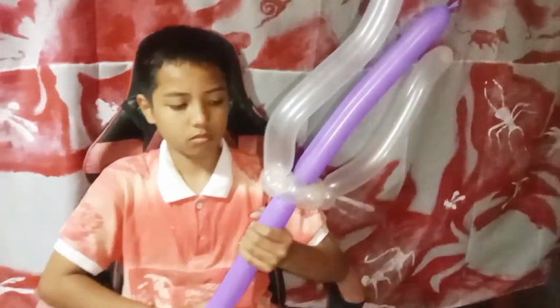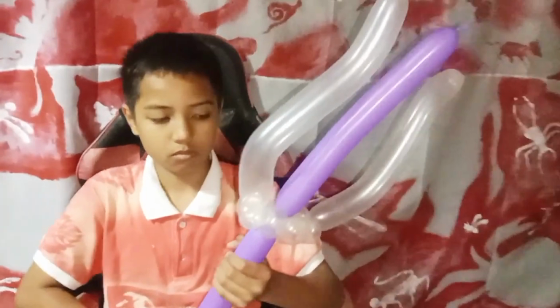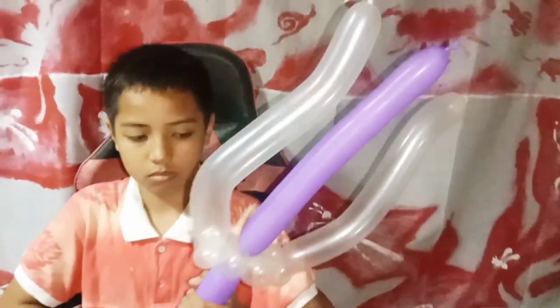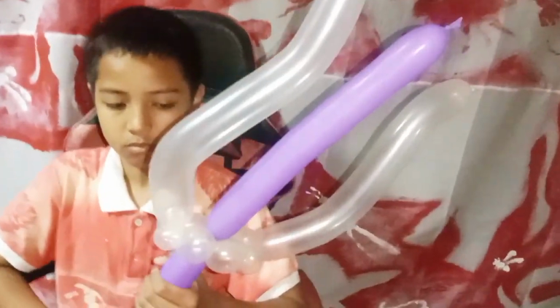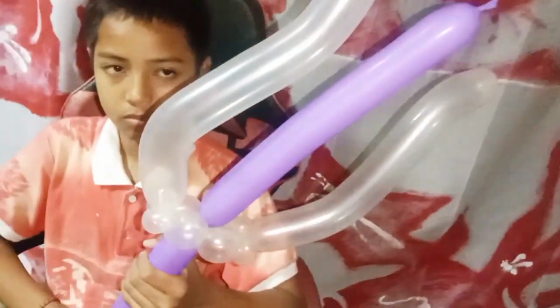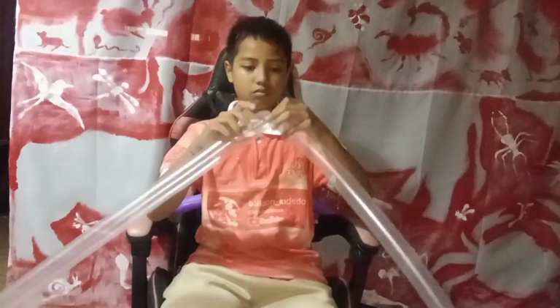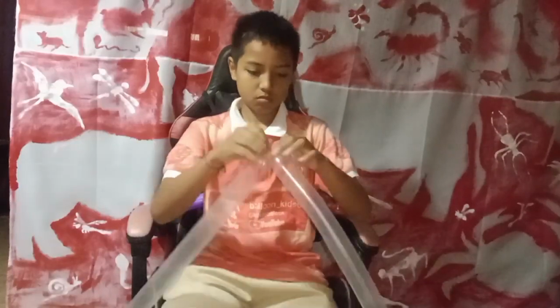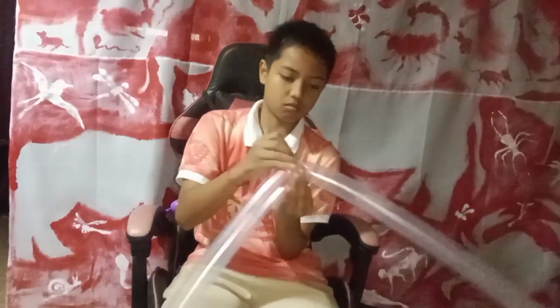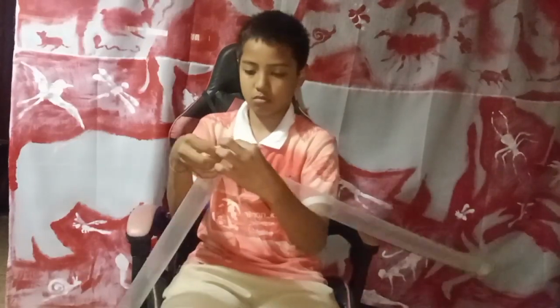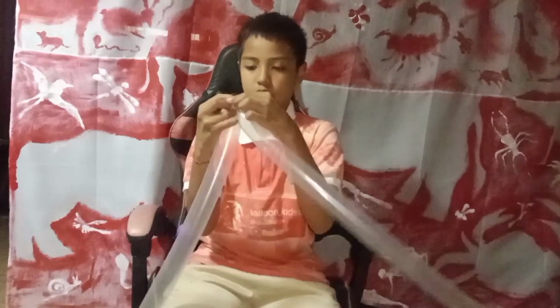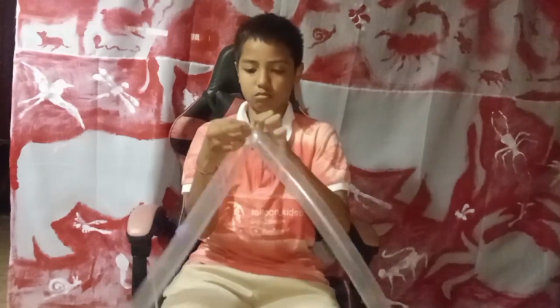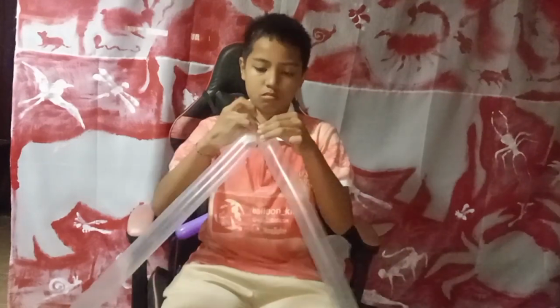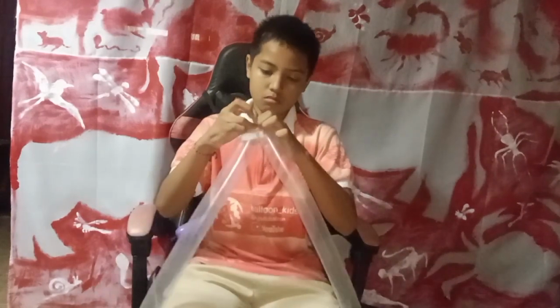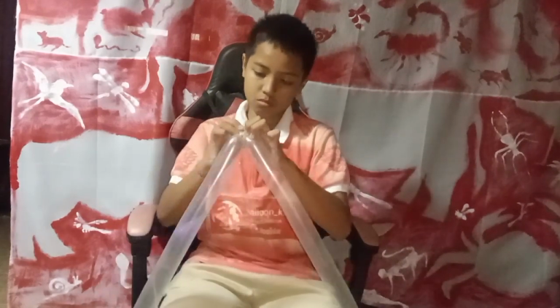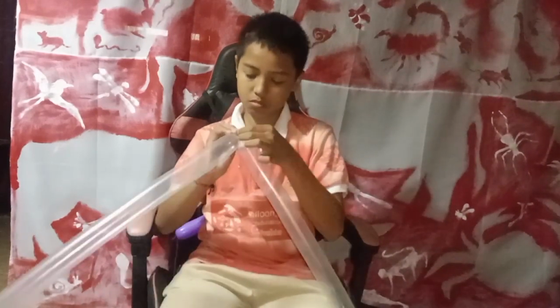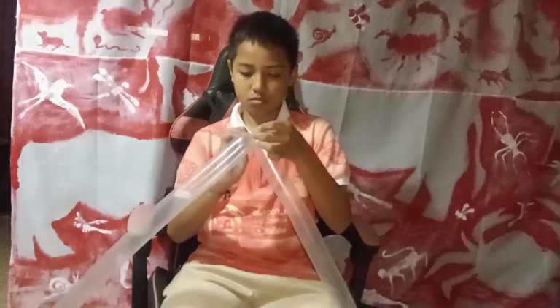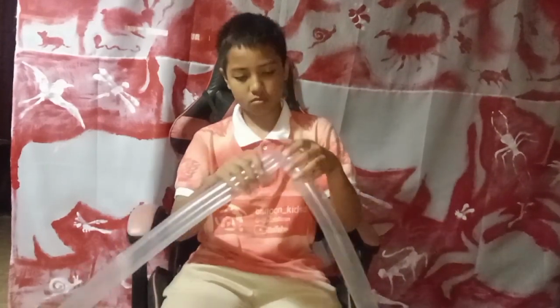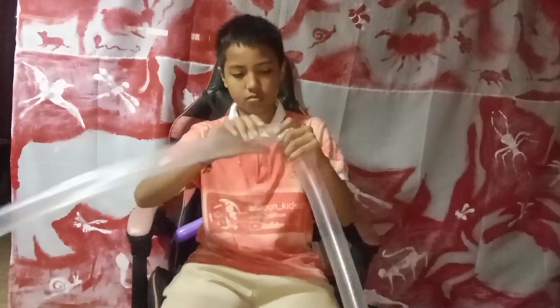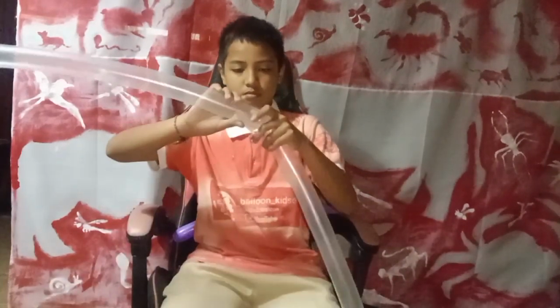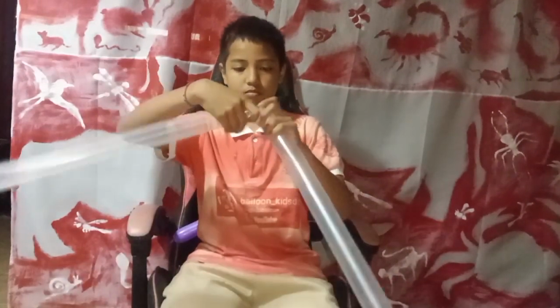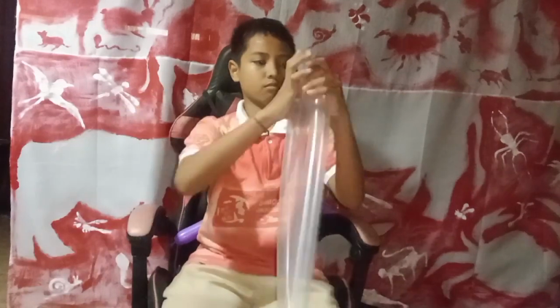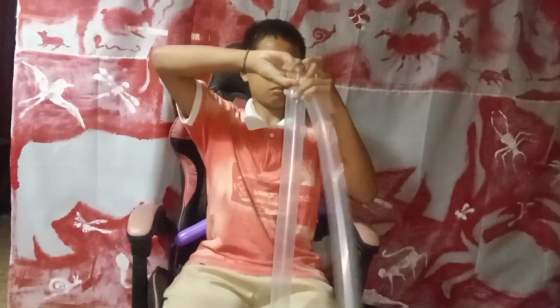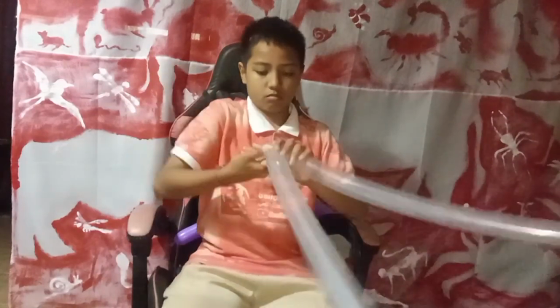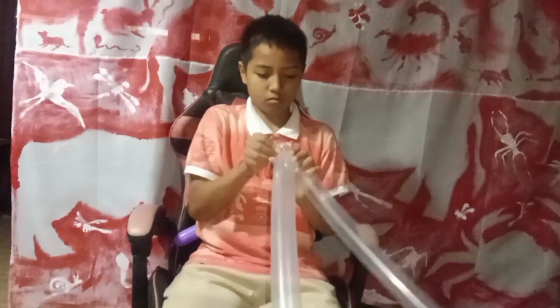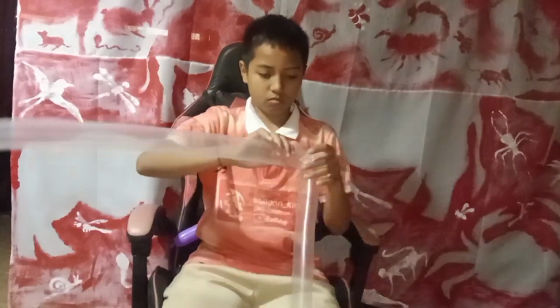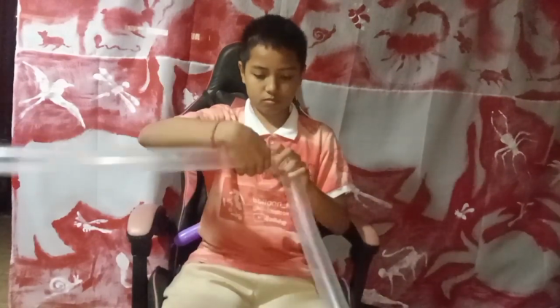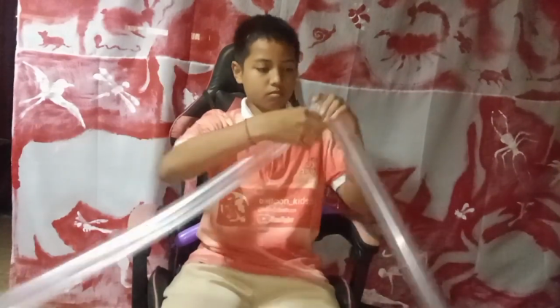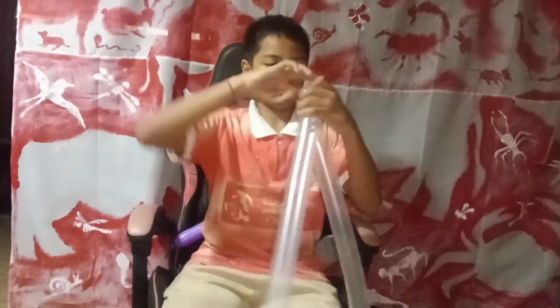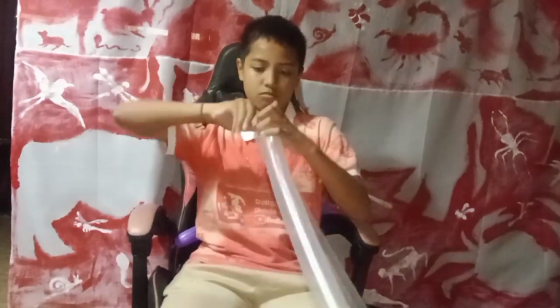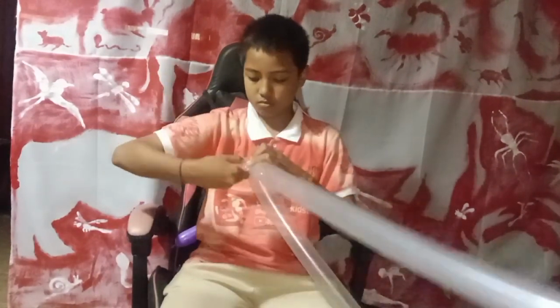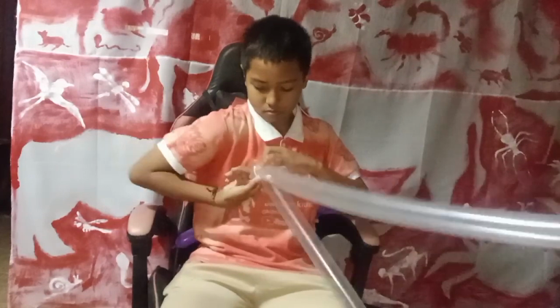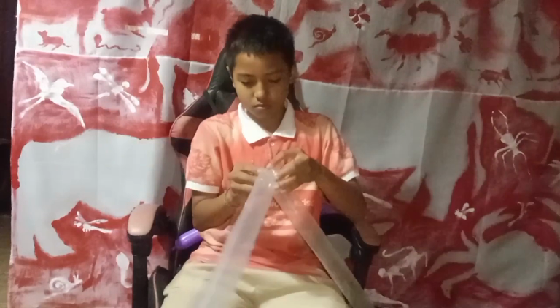Hi everyone, welcome back to my channel. Today on Balloon Kids channel, I'll show you how to do a nice trident with balloon twisting.